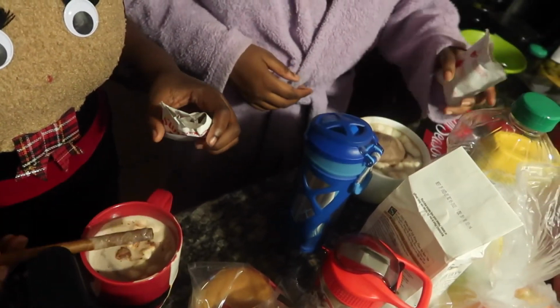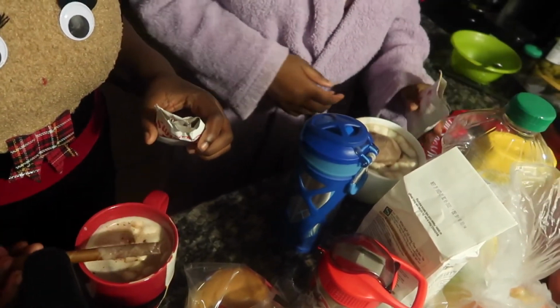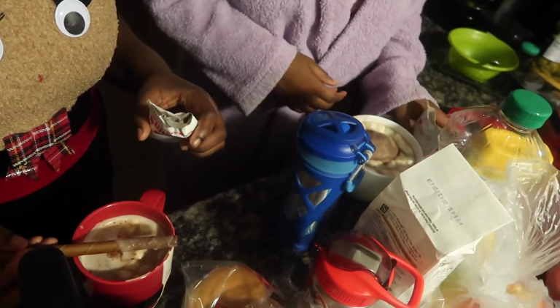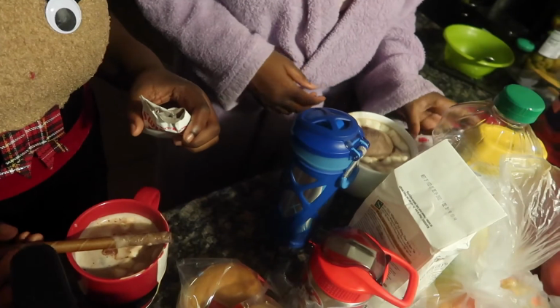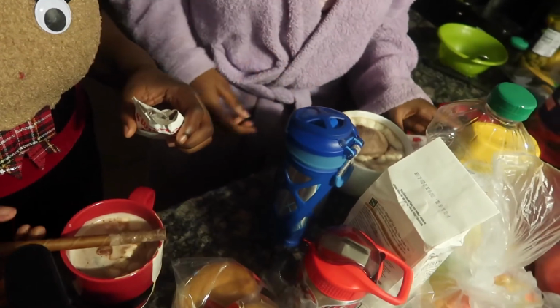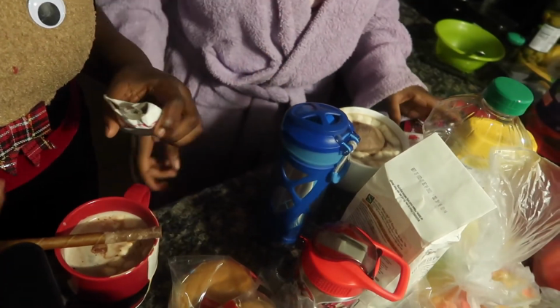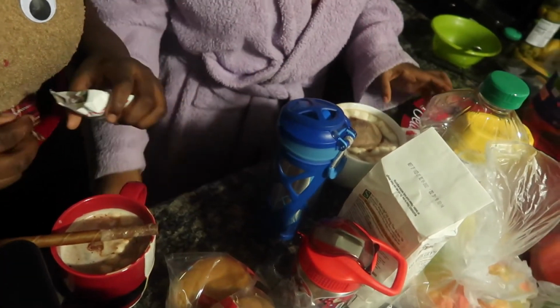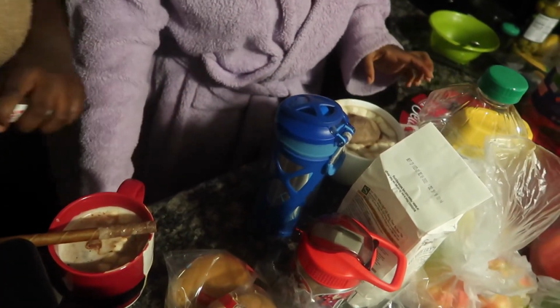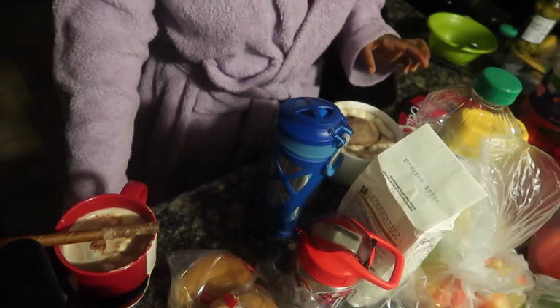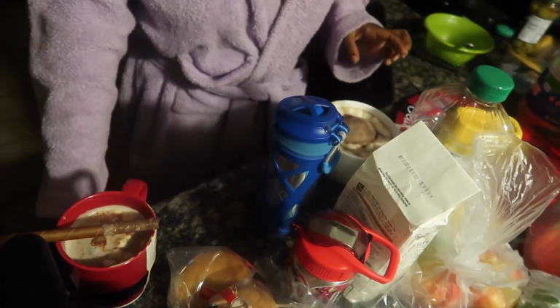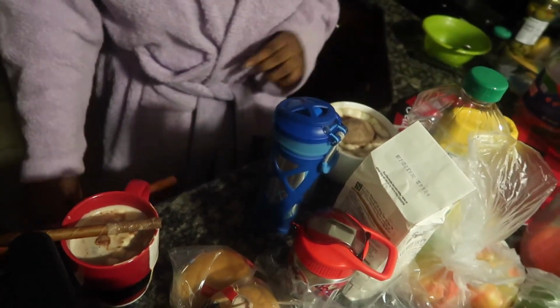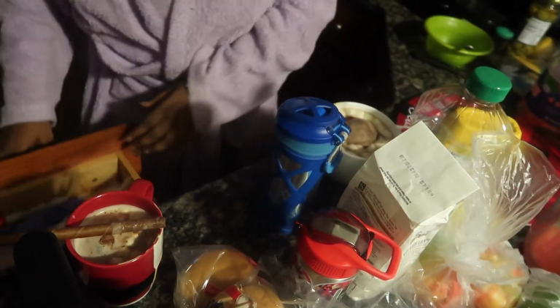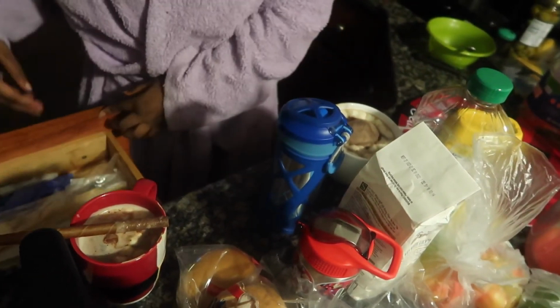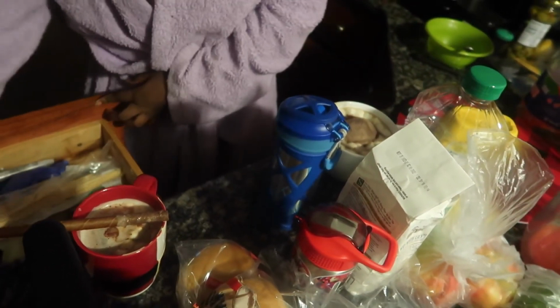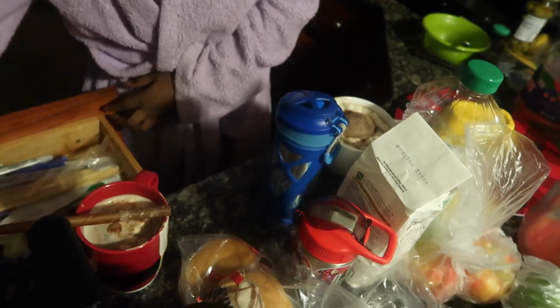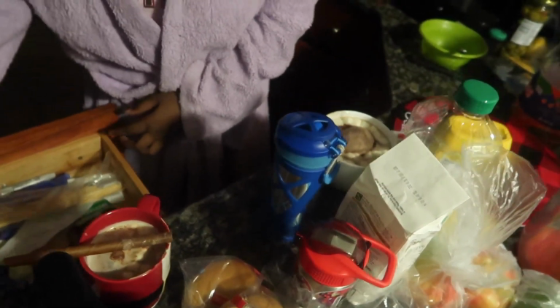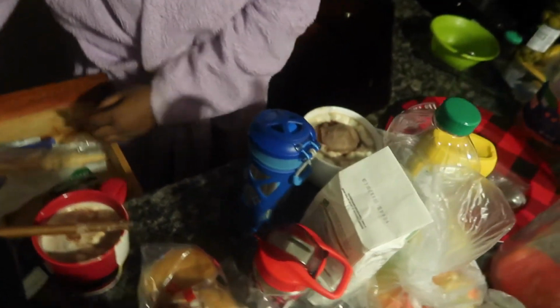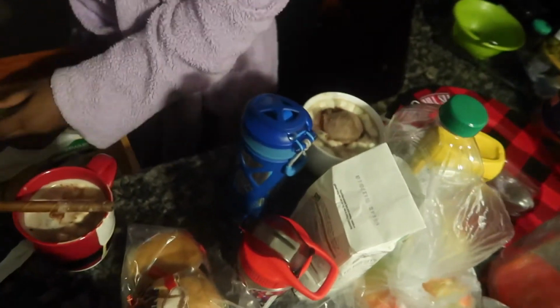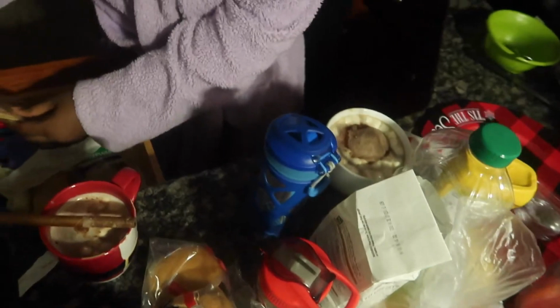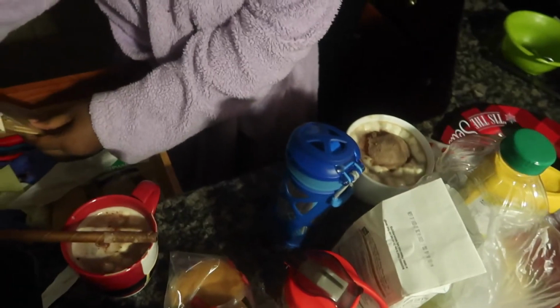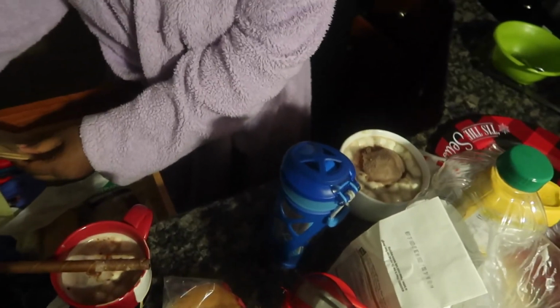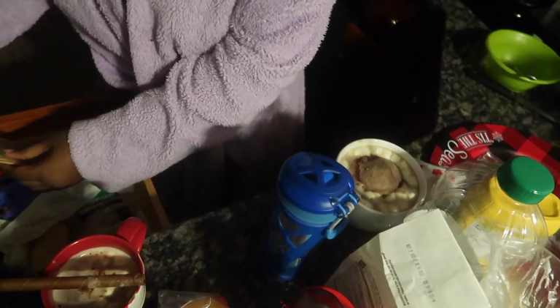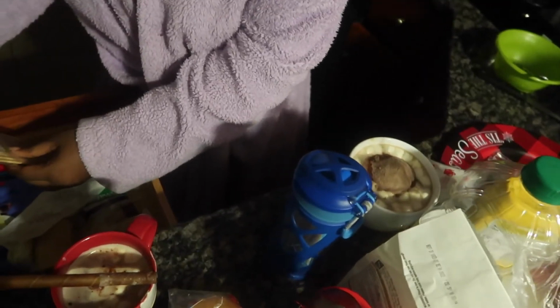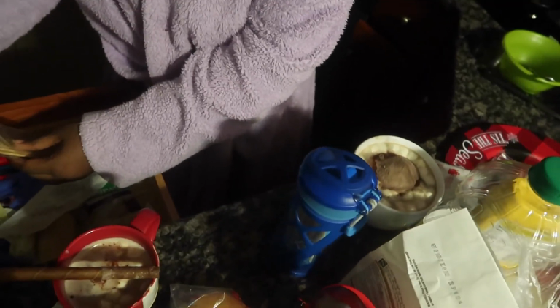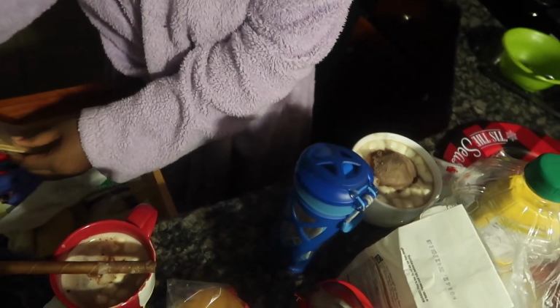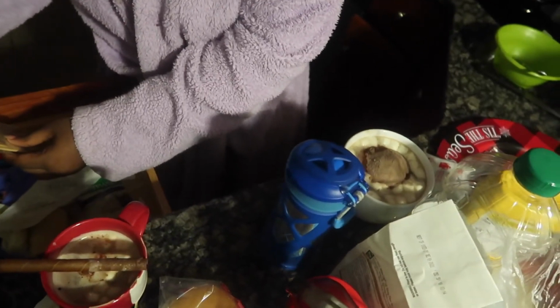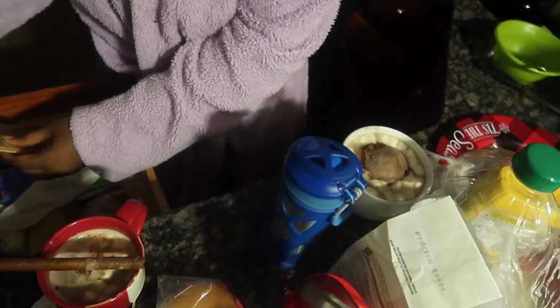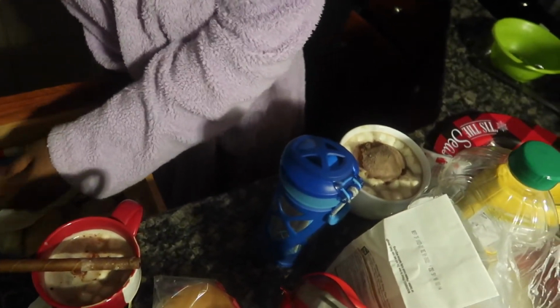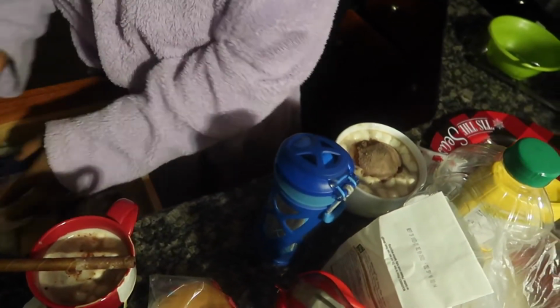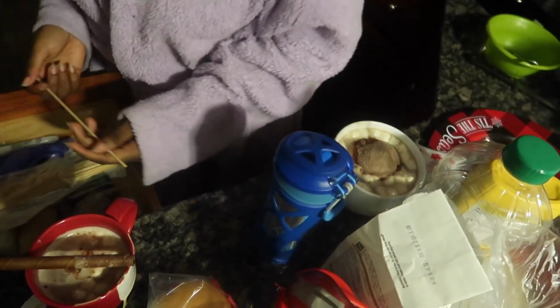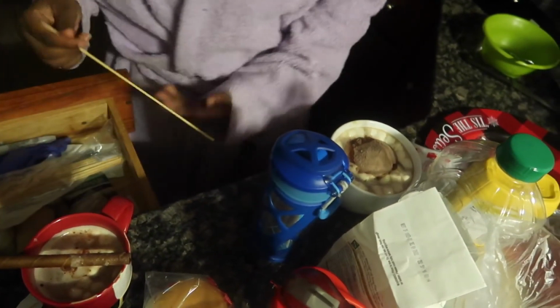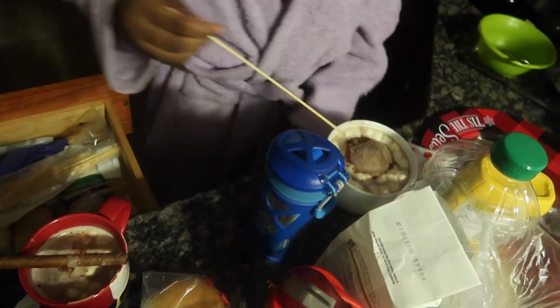I'm mad about that — at least it's still hot. We're going to have to warm it up. The added stuff didn't do too much for me either.